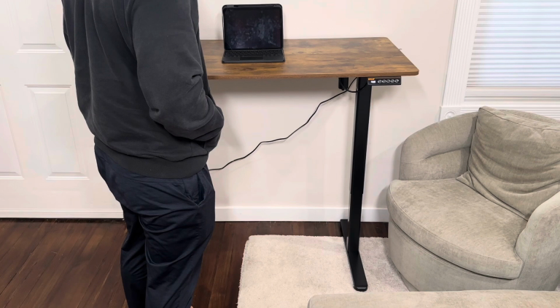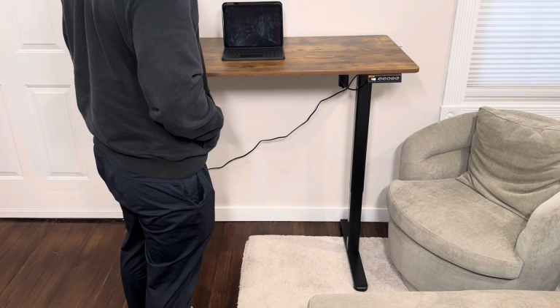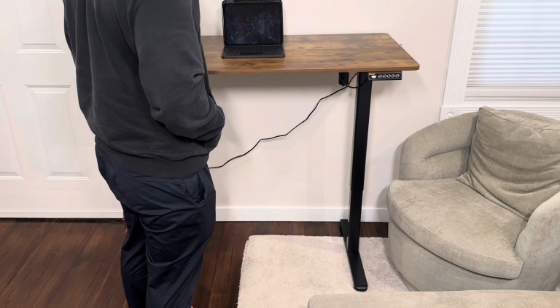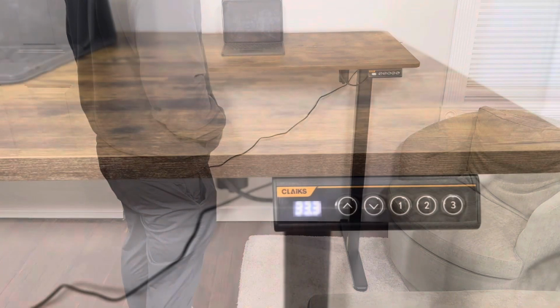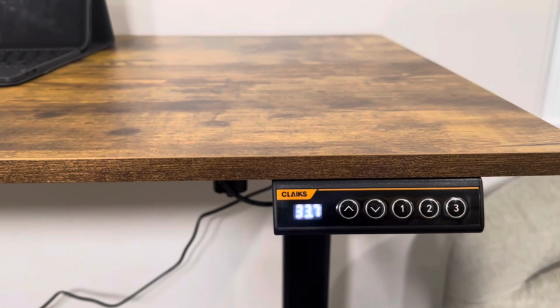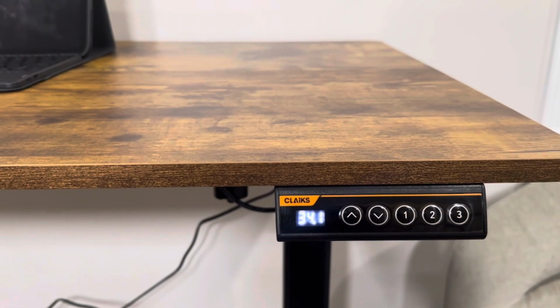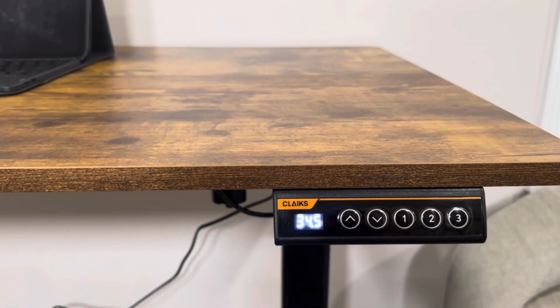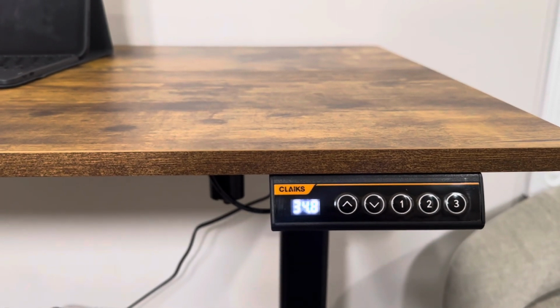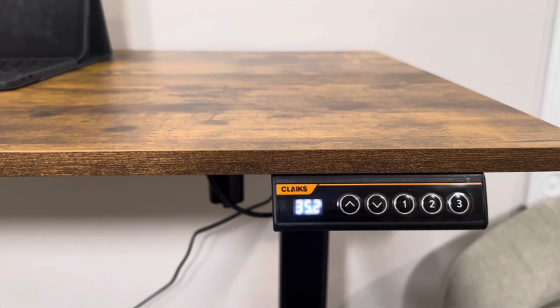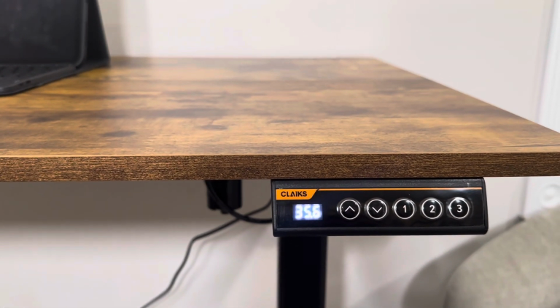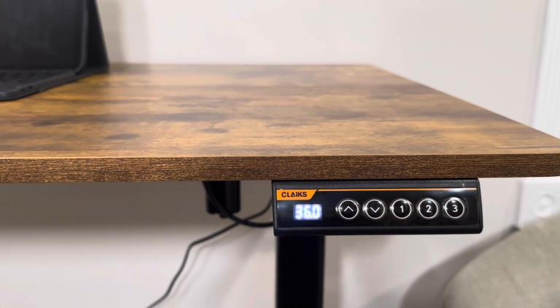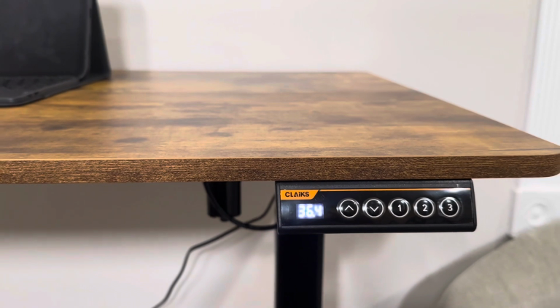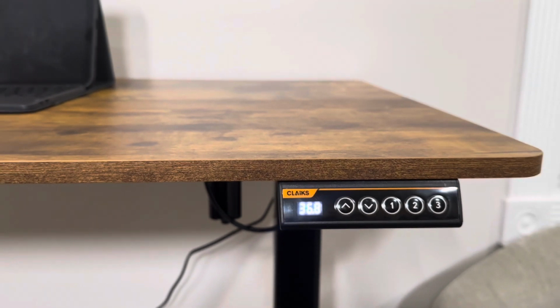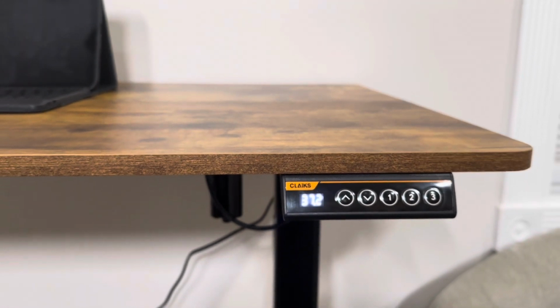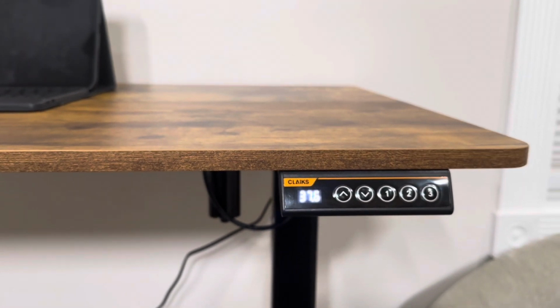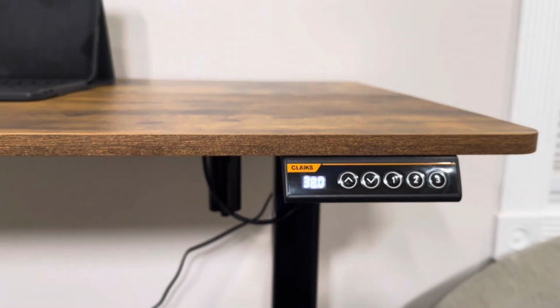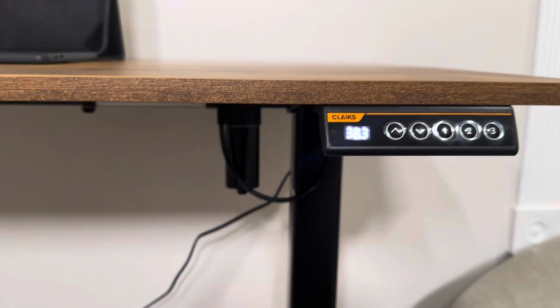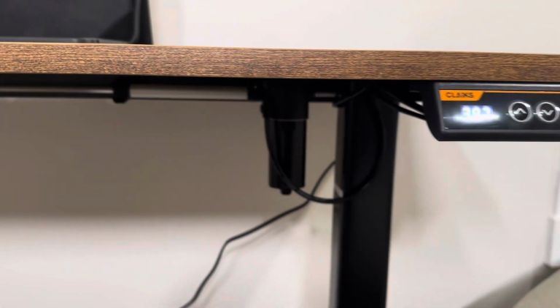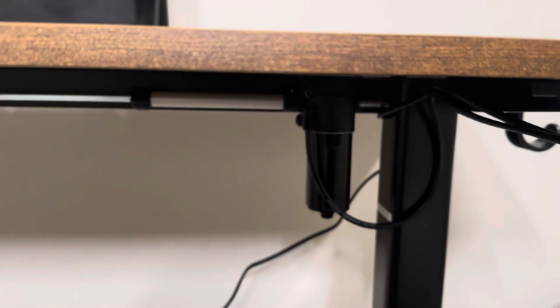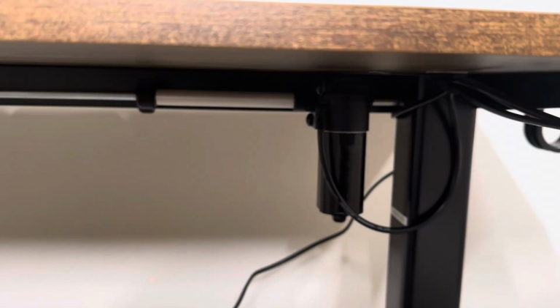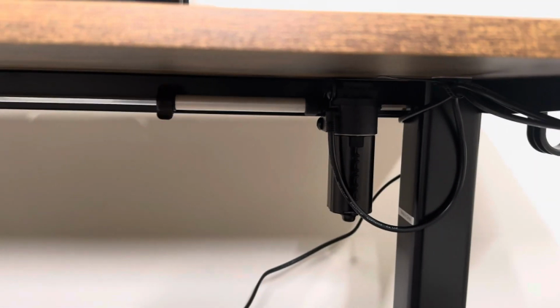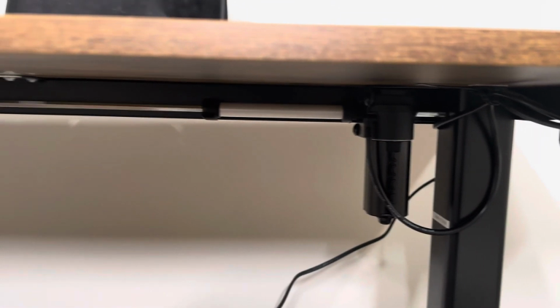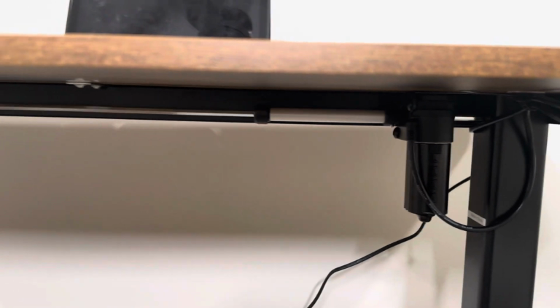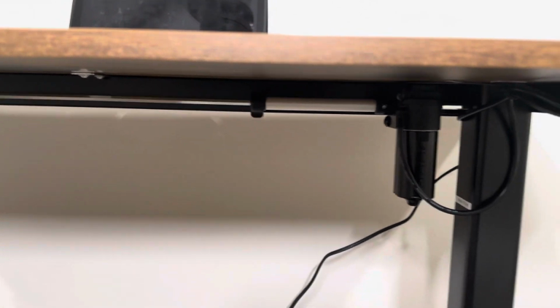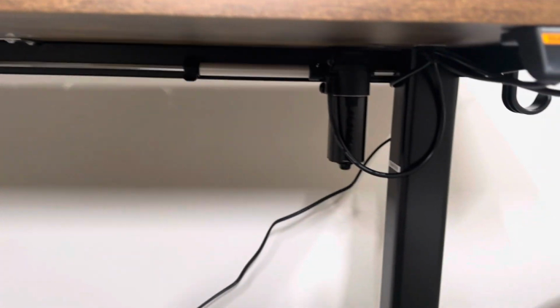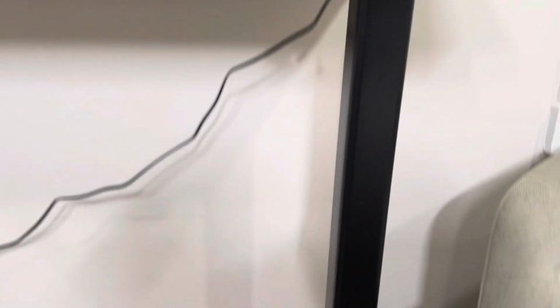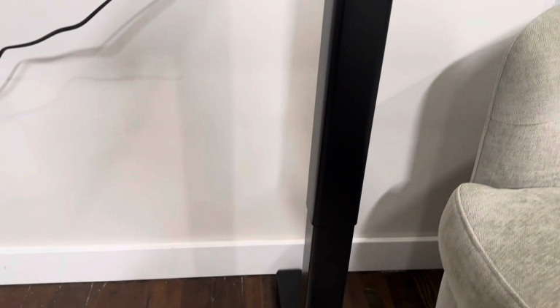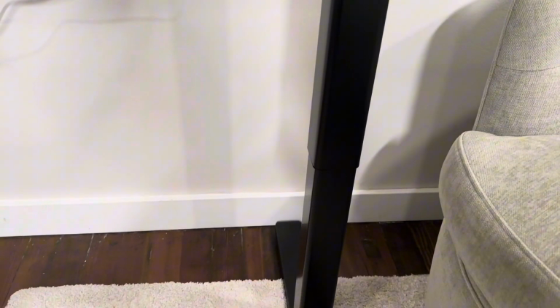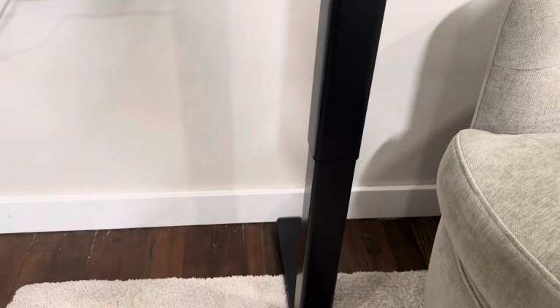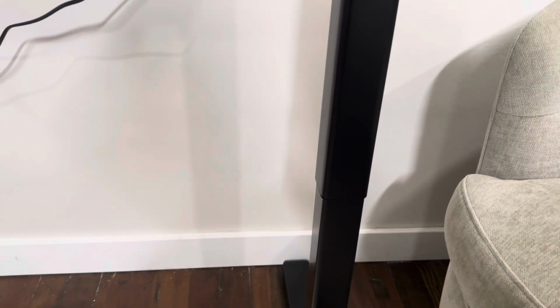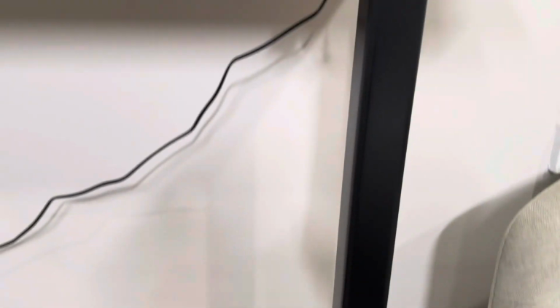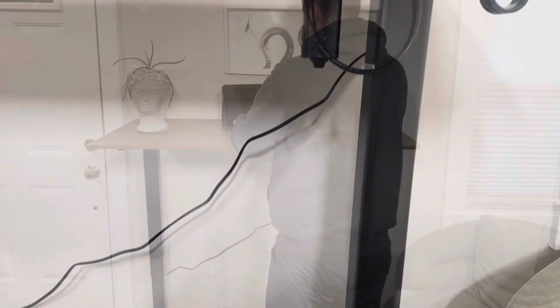You can see the numbers start to rise, which is nice for if you have a setting you really like and want to remember. It tells you the exact point you're at, and you can see as it raises, it's spinning that tension rod, raising the legs up out from inside of each other.